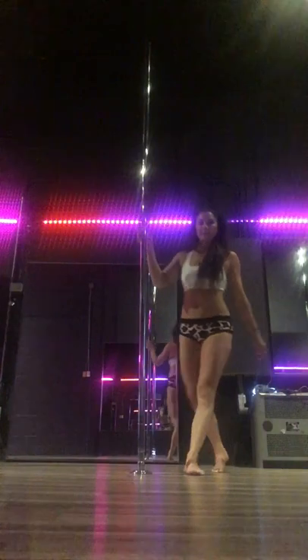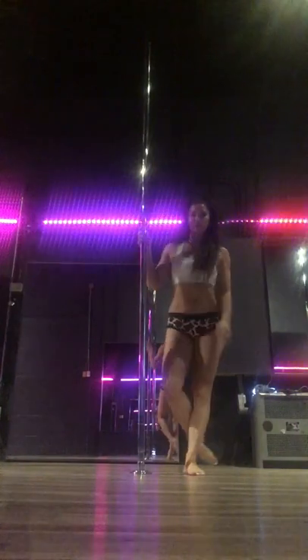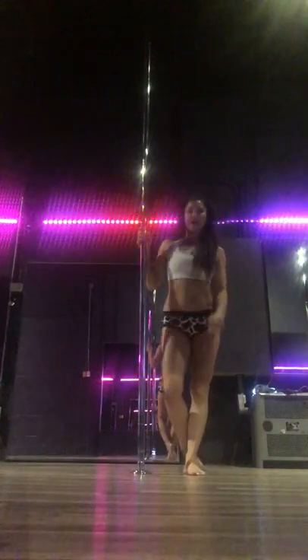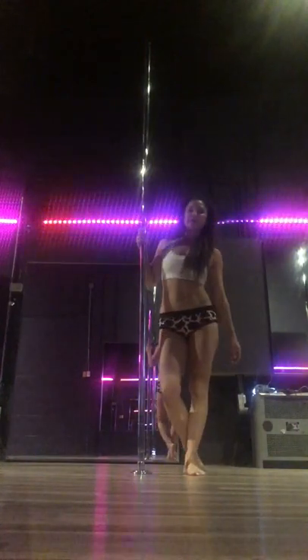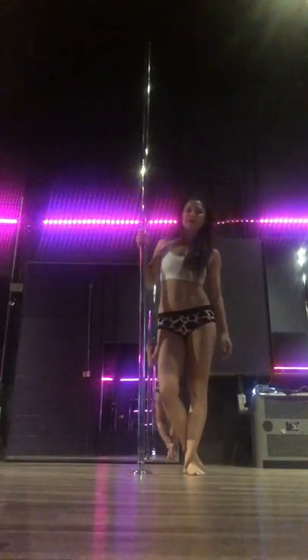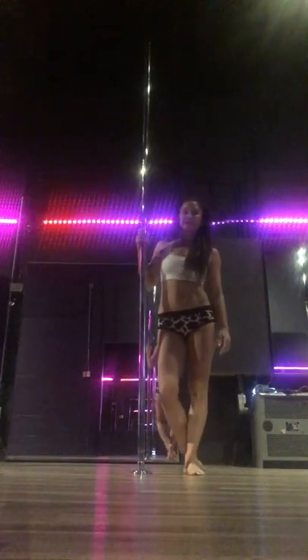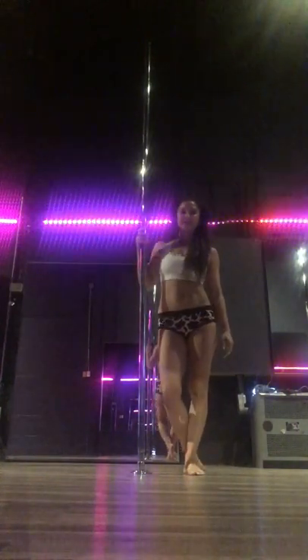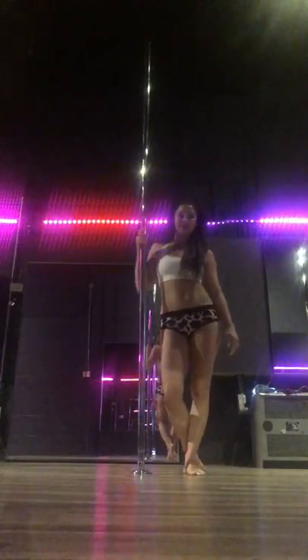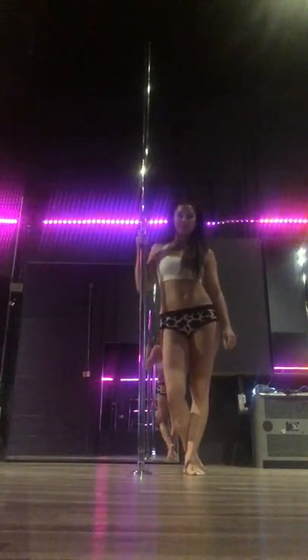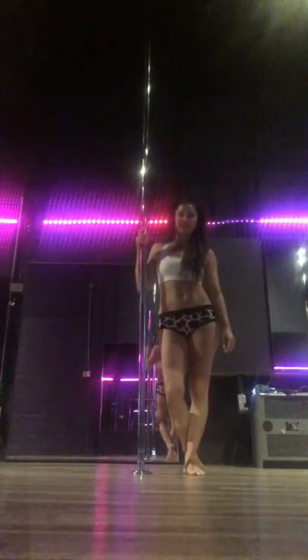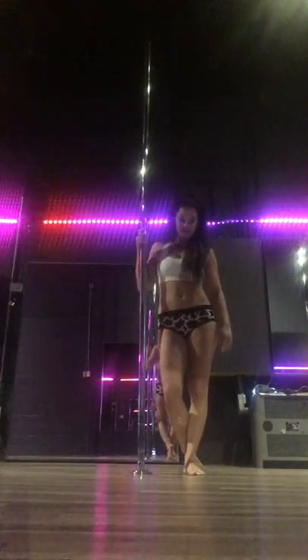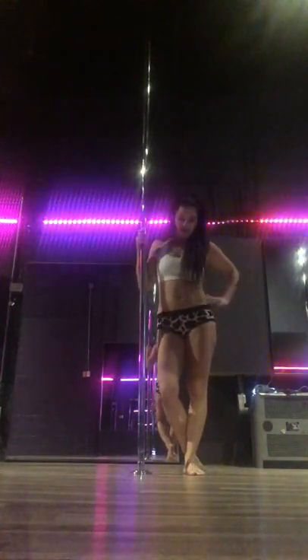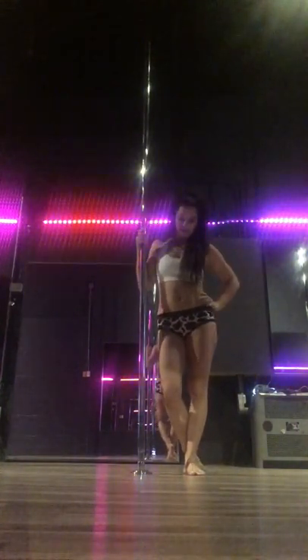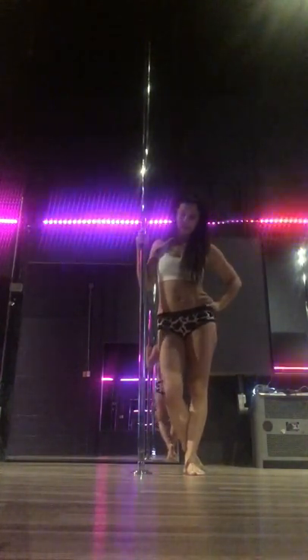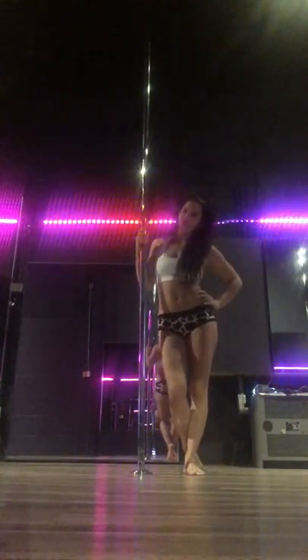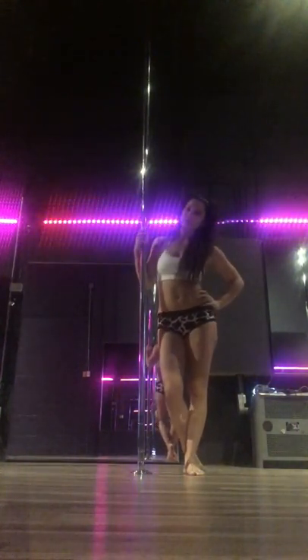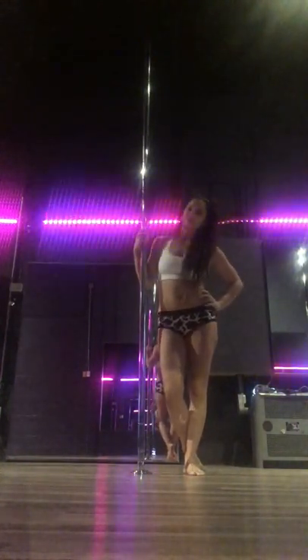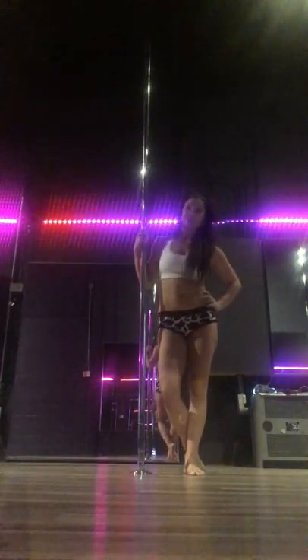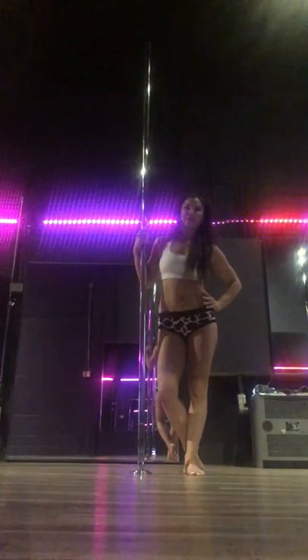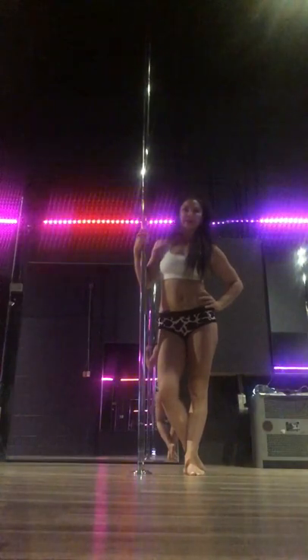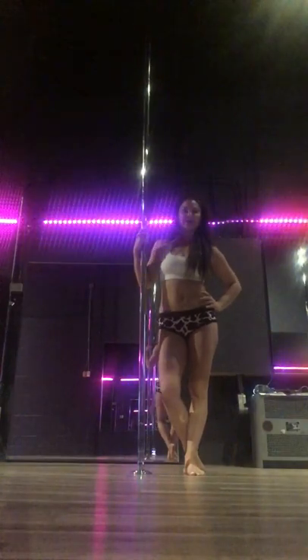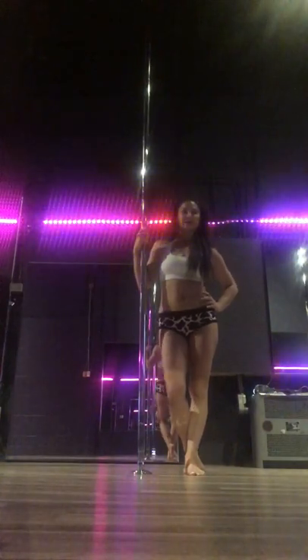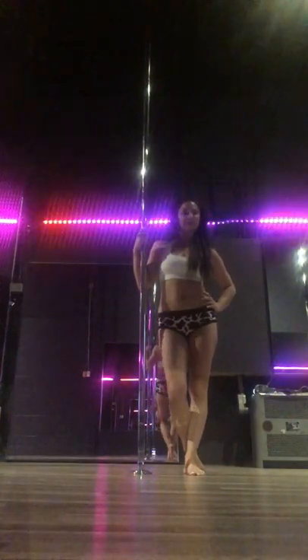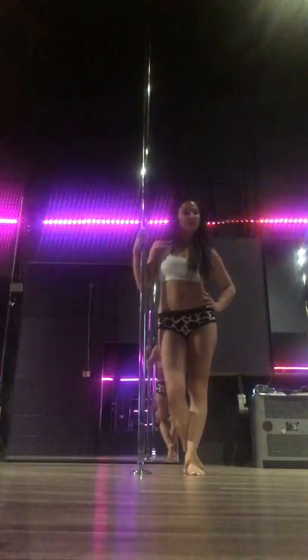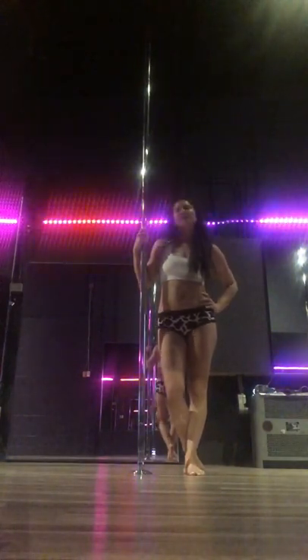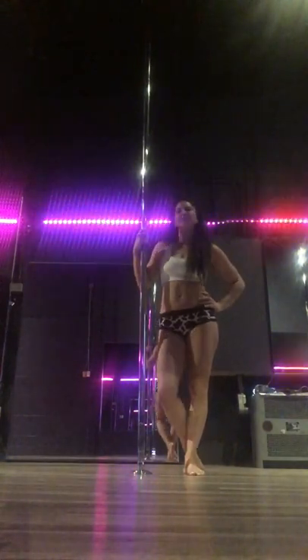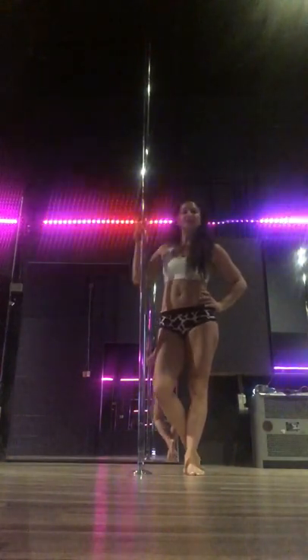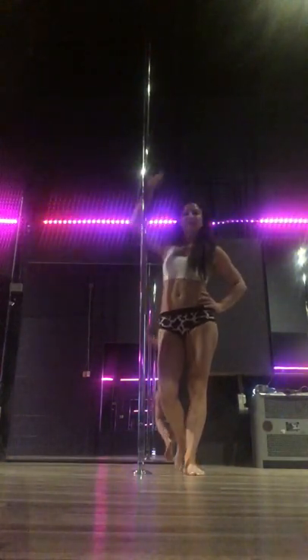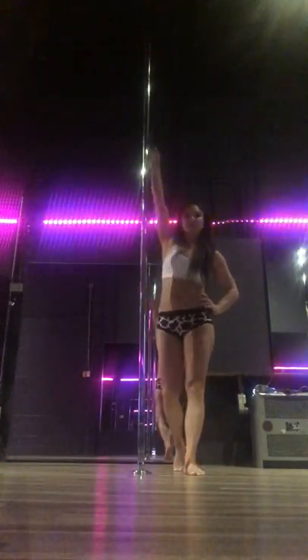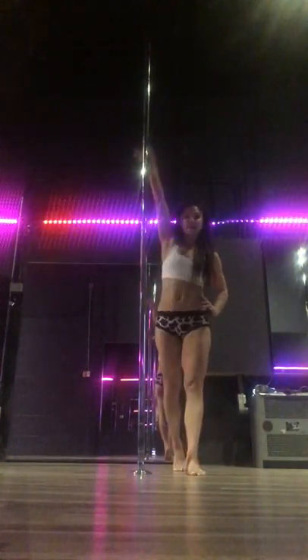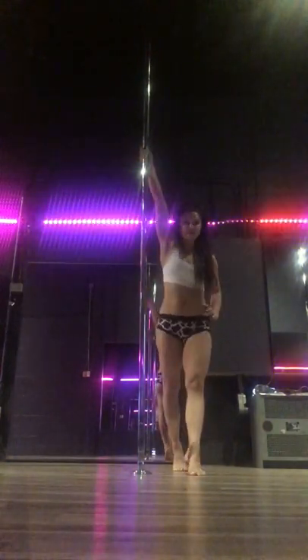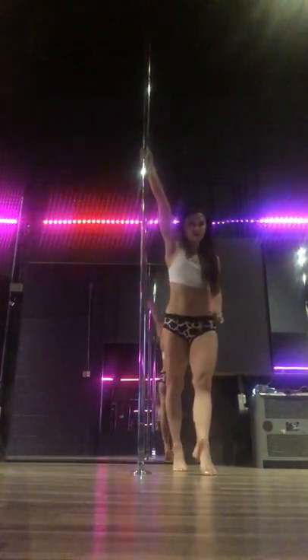Hi everyone, it's Elizabeth from Youth Fitness. Today I'm going to show you how to do a ballerina on the spin pole. So this is what it looks like from the floor.